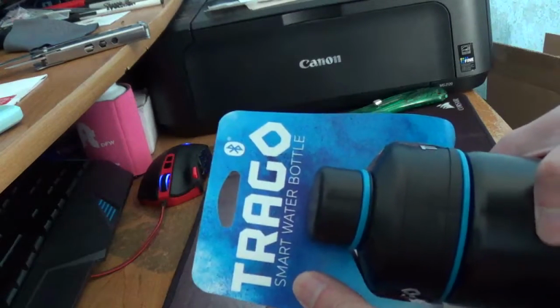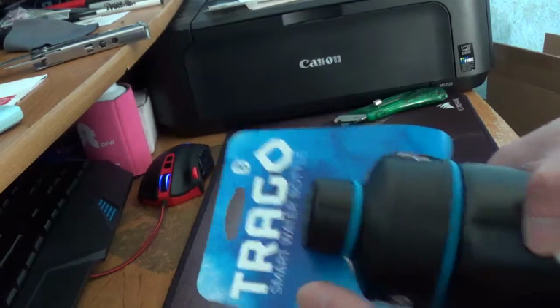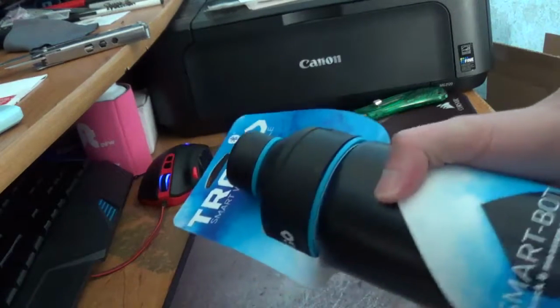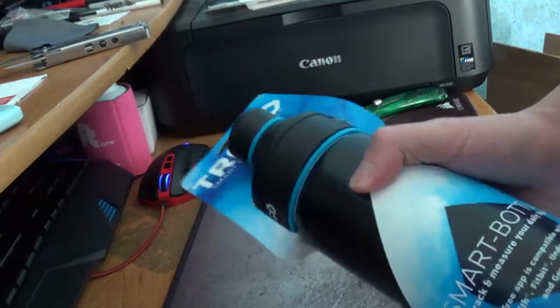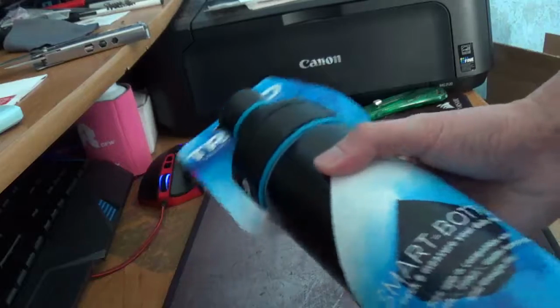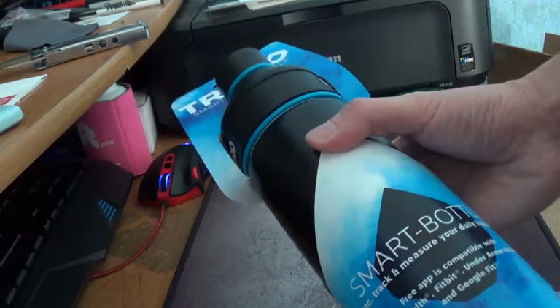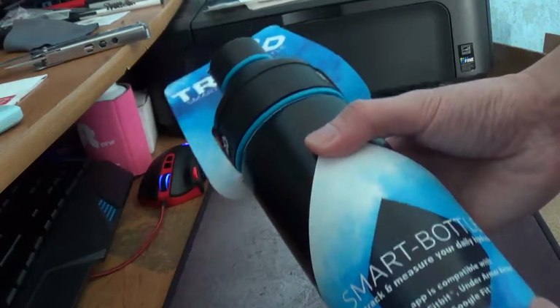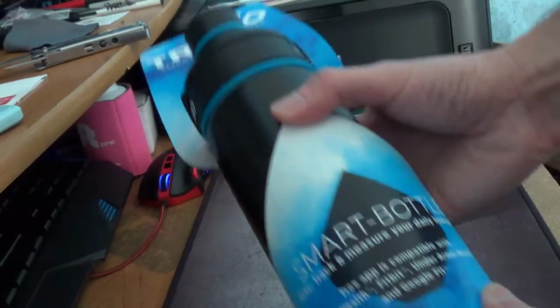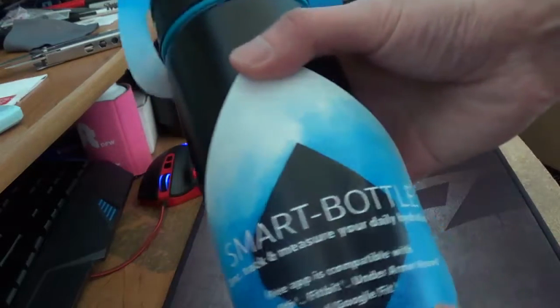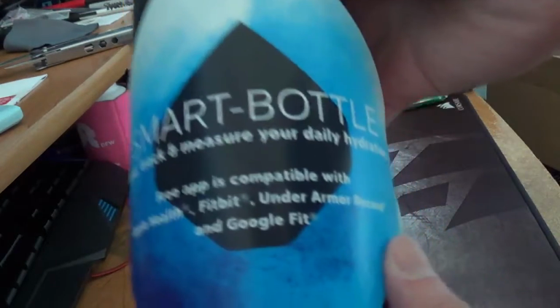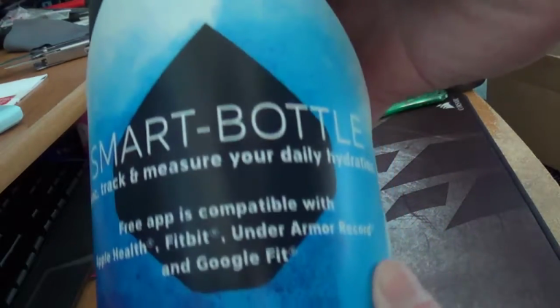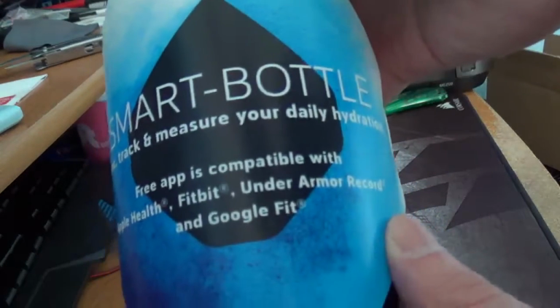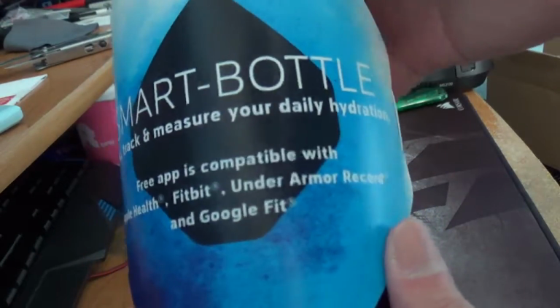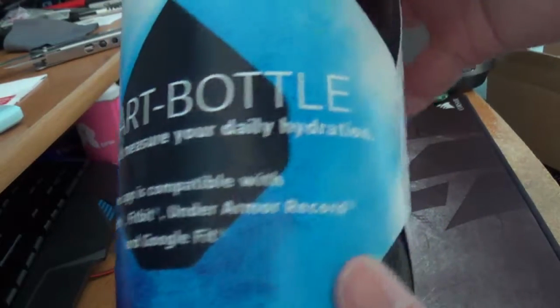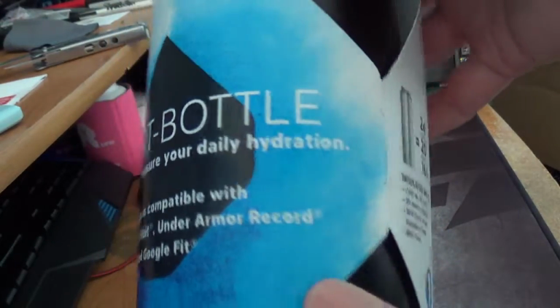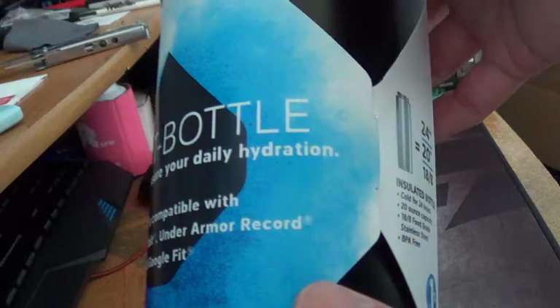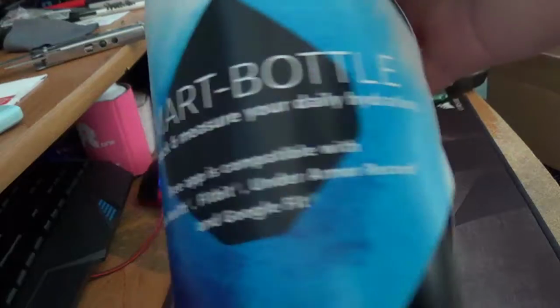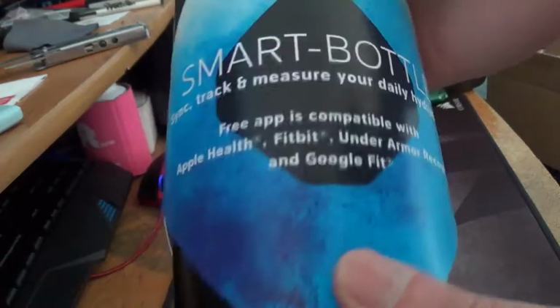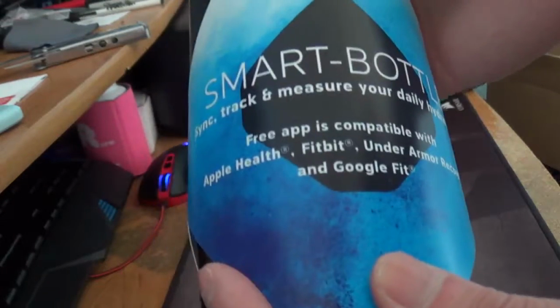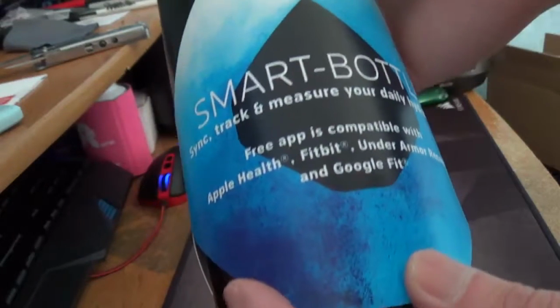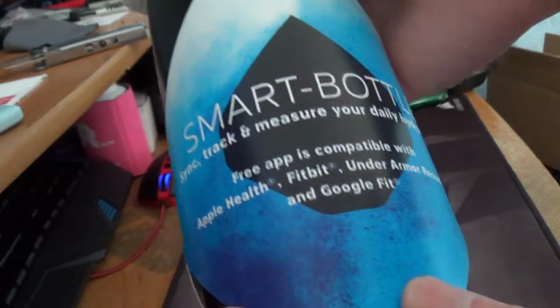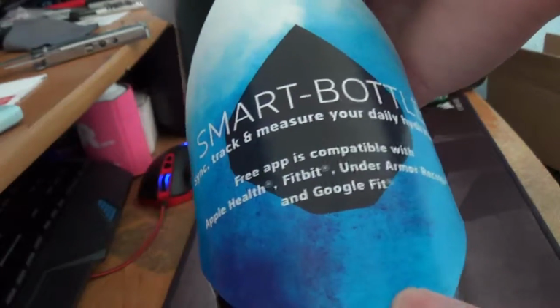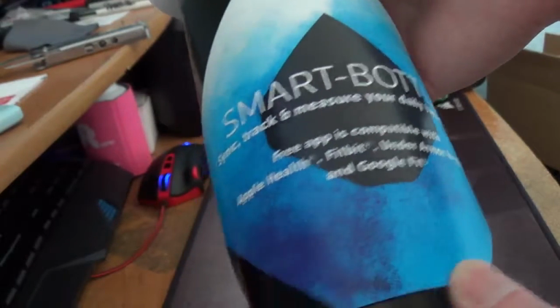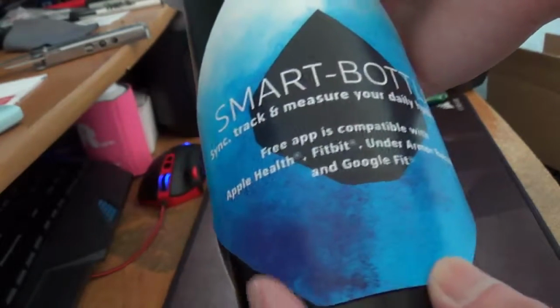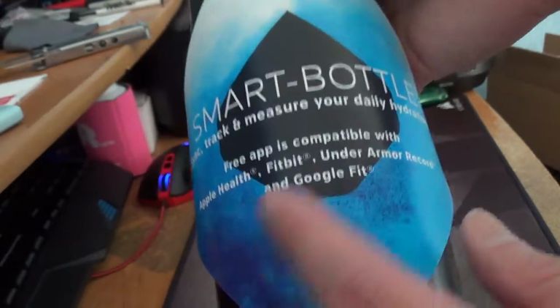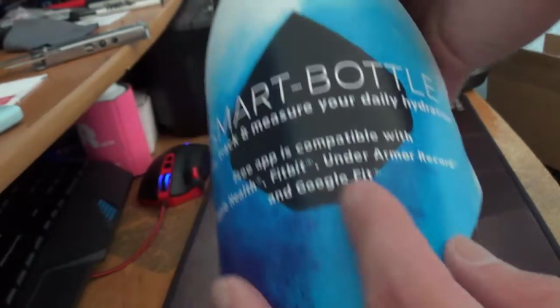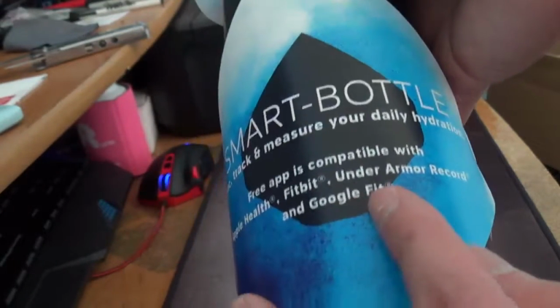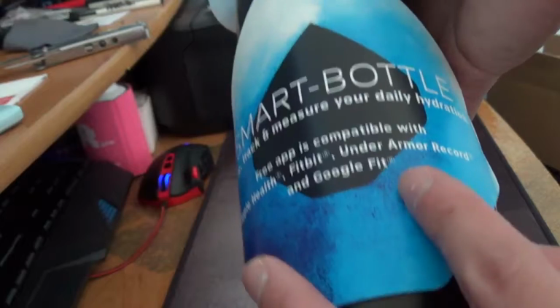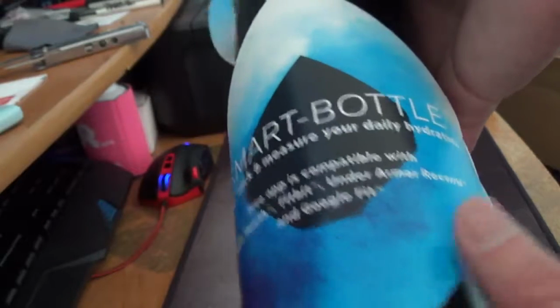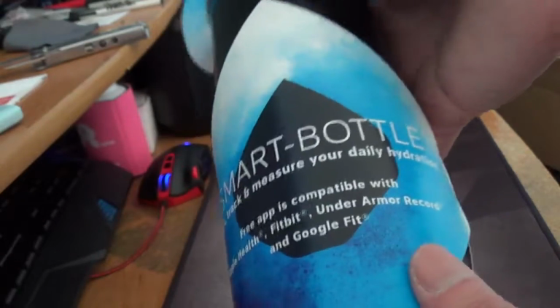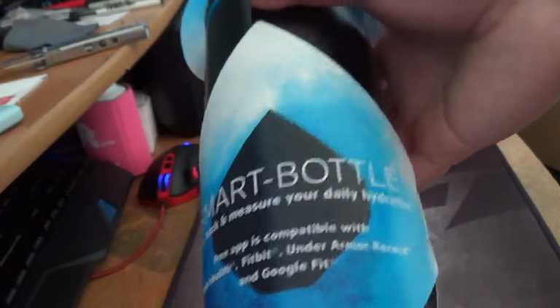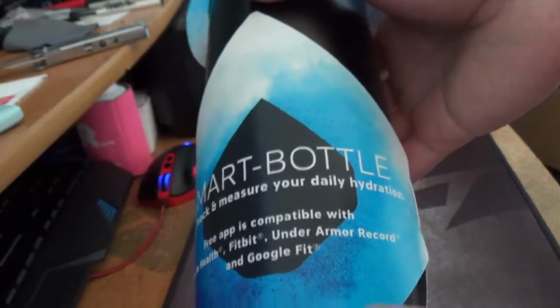Smart water bottle. It syncs and tracks dehydration, and is free app compatible with Apple Health, Fitbit, Under Armour, and Google Fit.